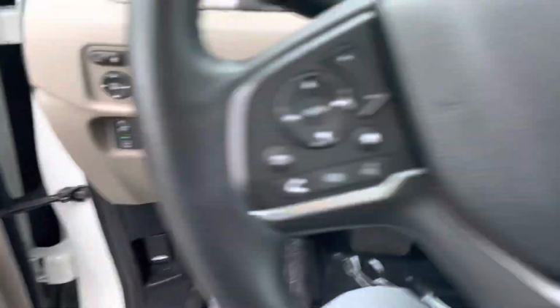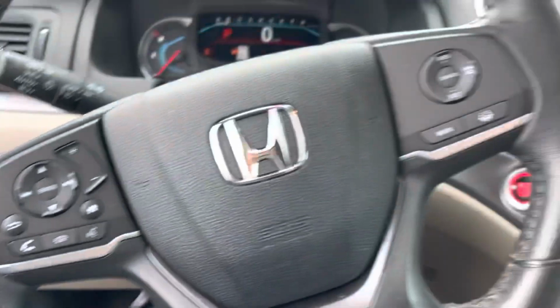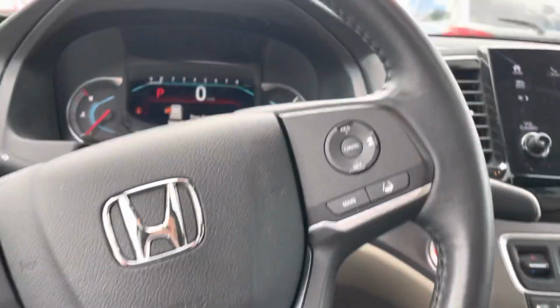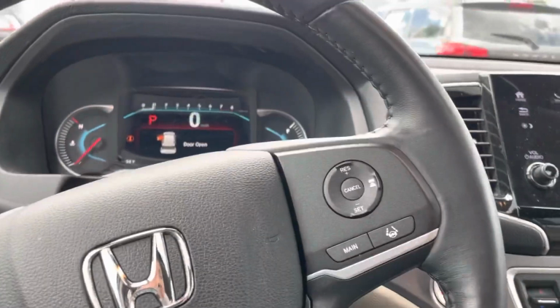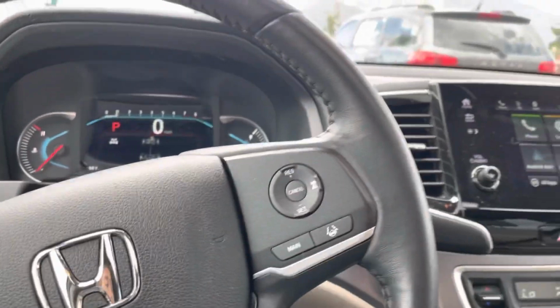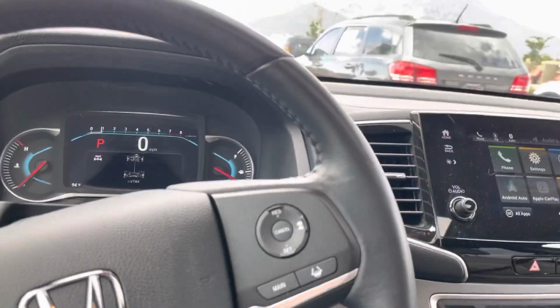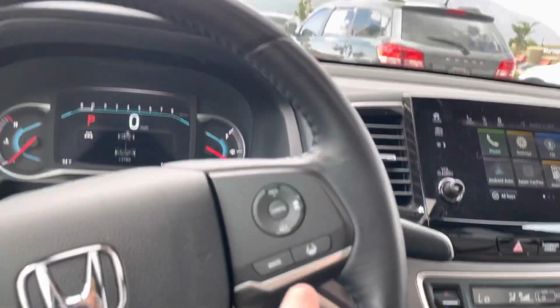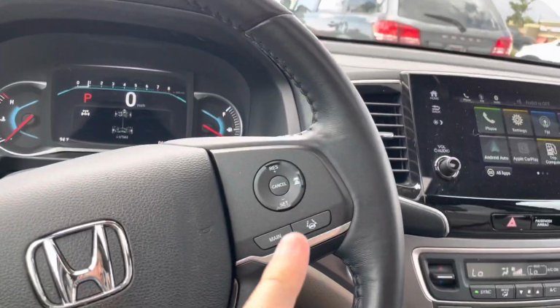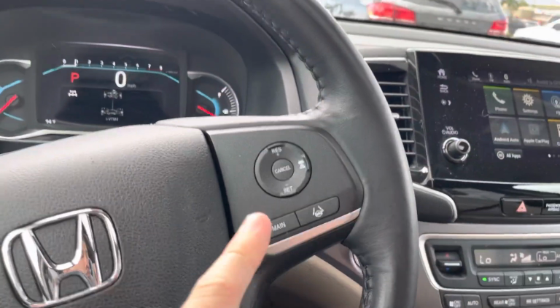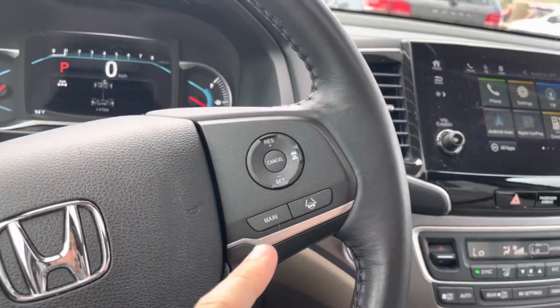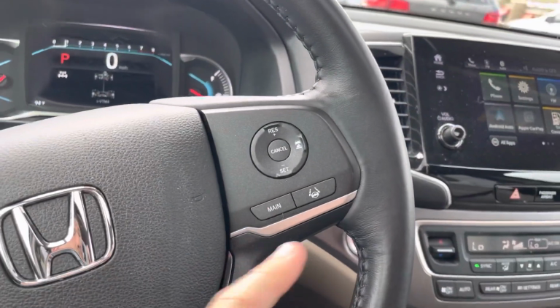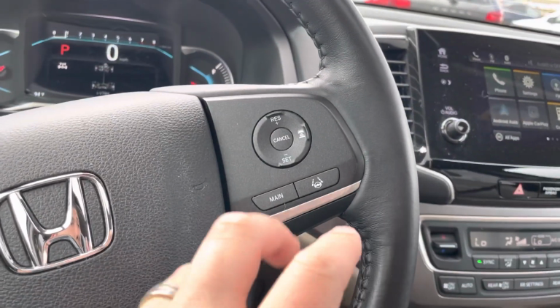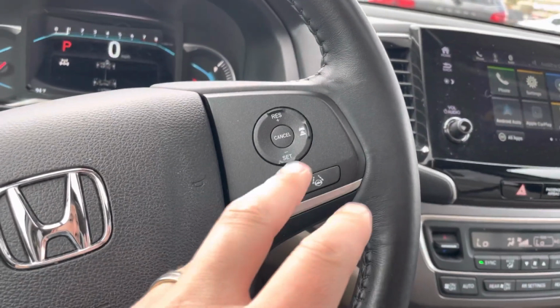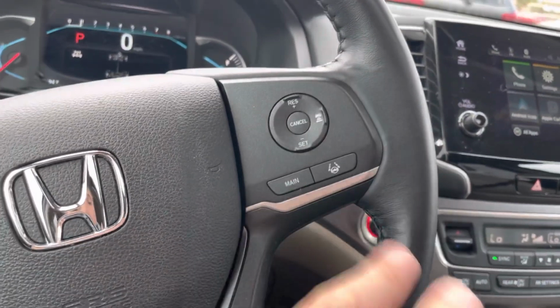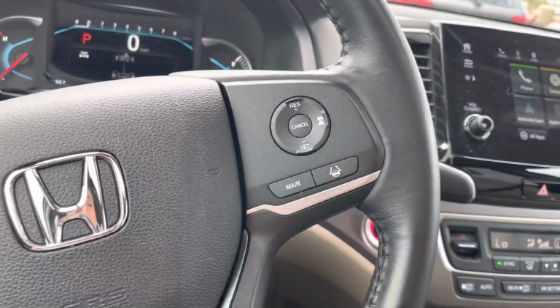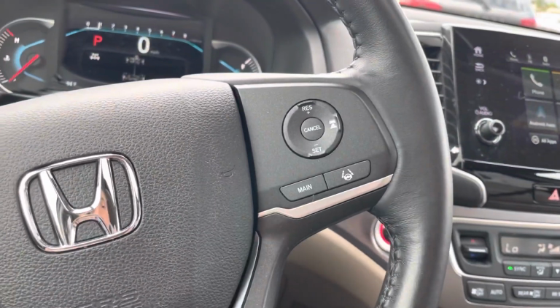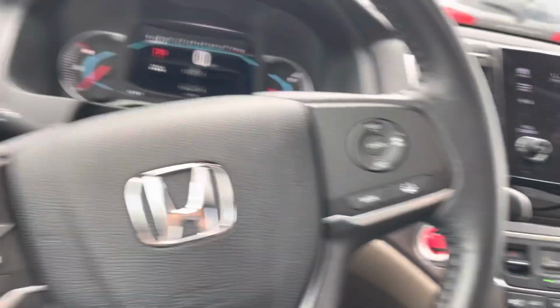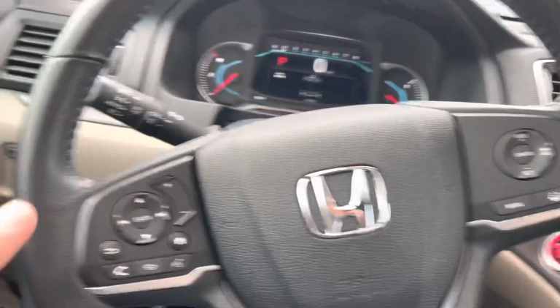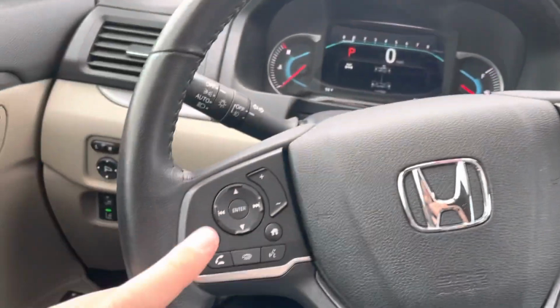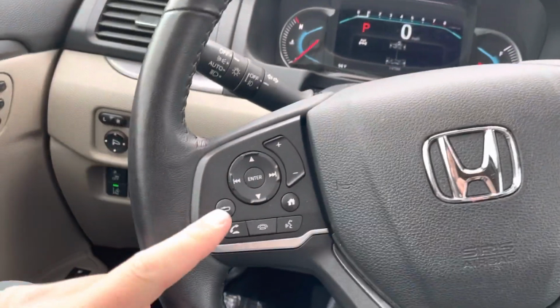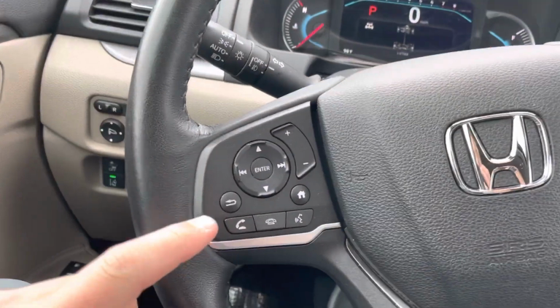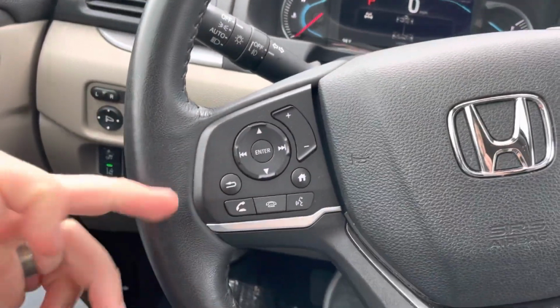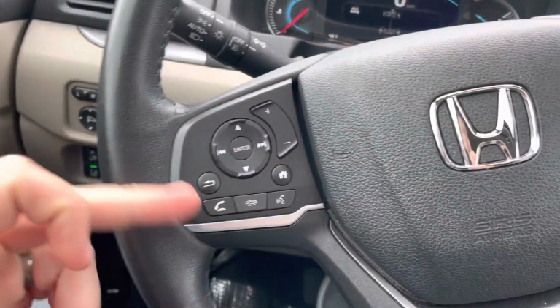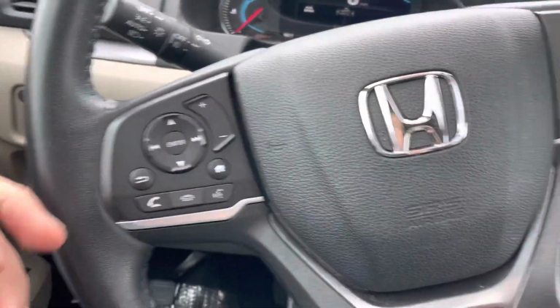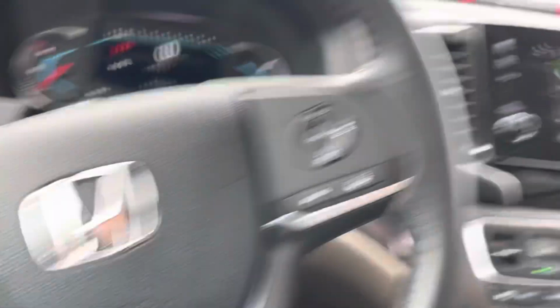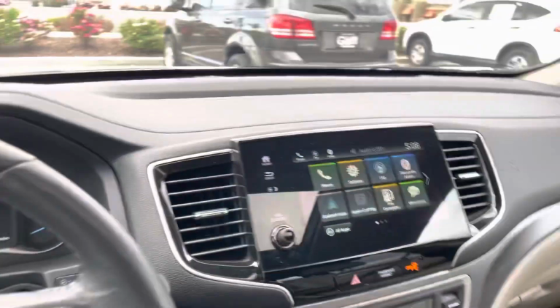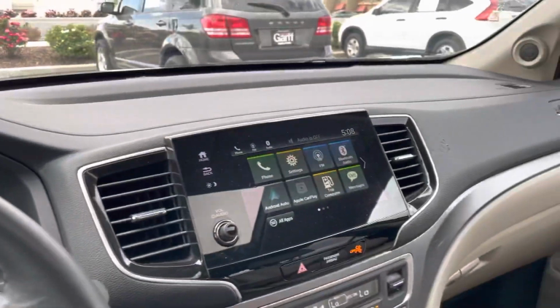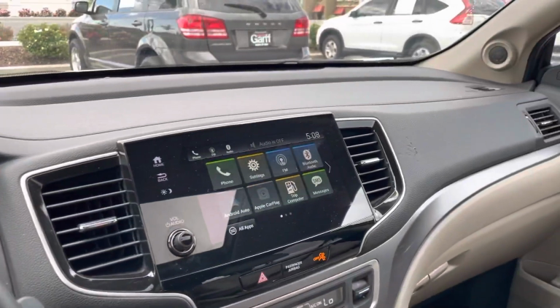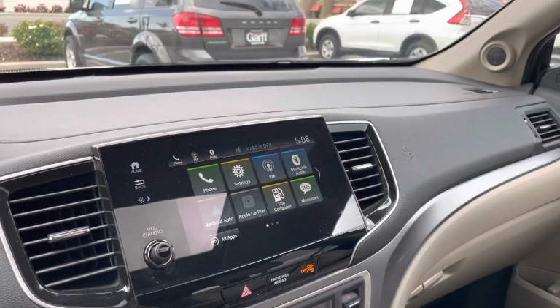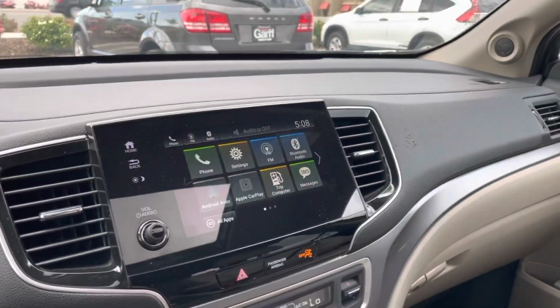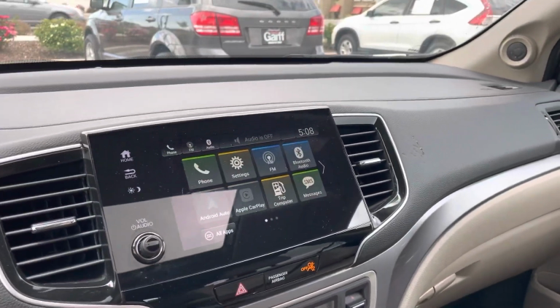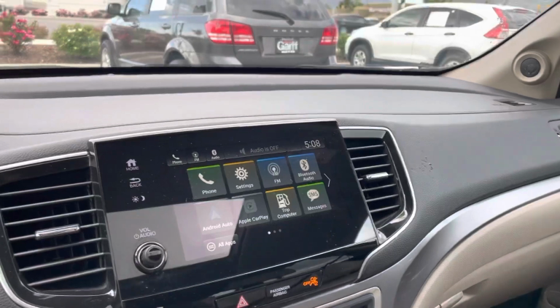Inside we've got all the cruise control settings with lane assist and adaptive cruise control. The other side has volume controls and all your Bluetooth settings, plus a really nice big screen.